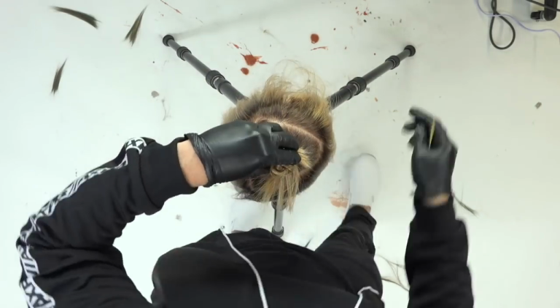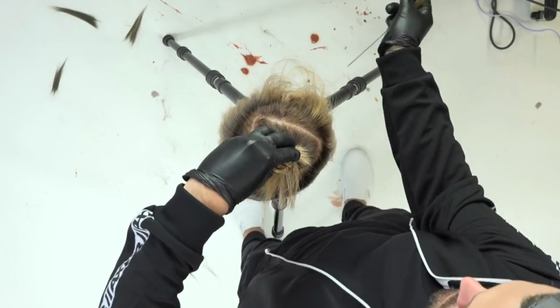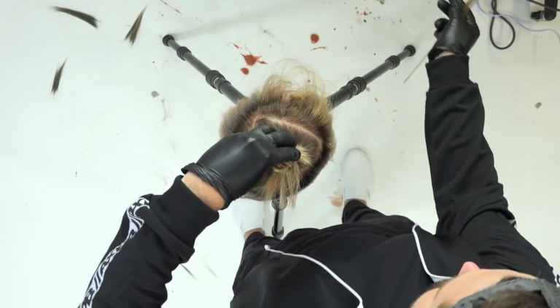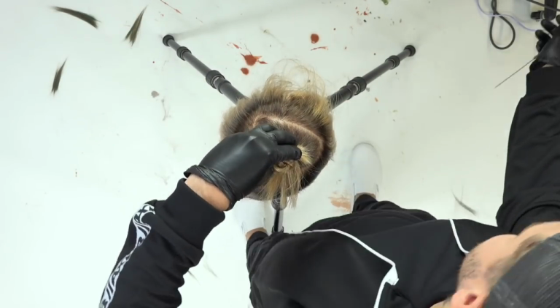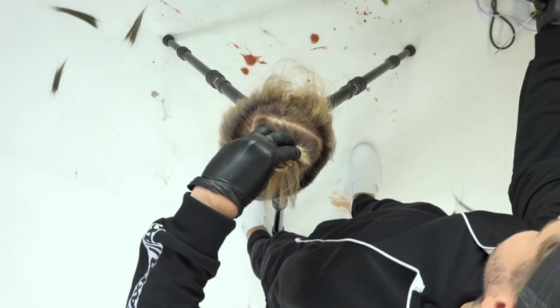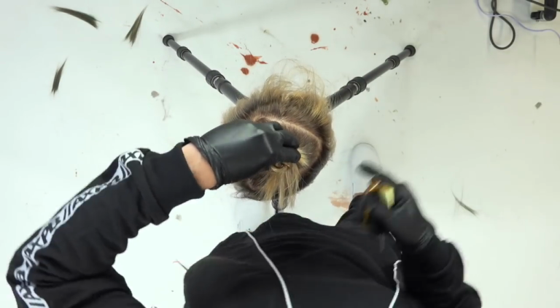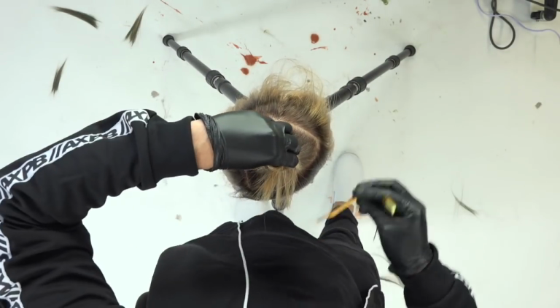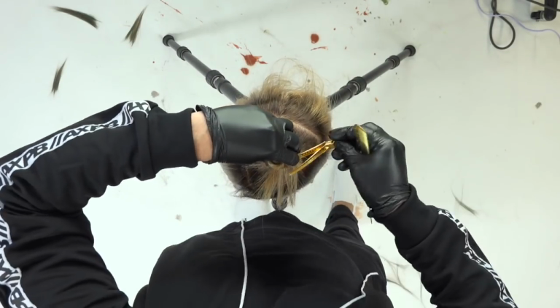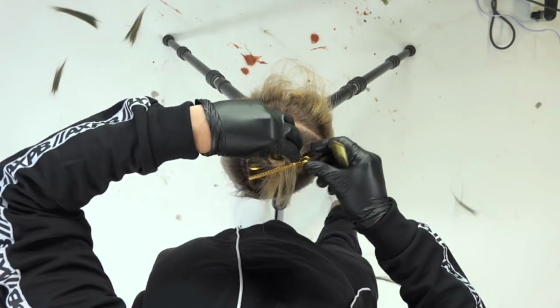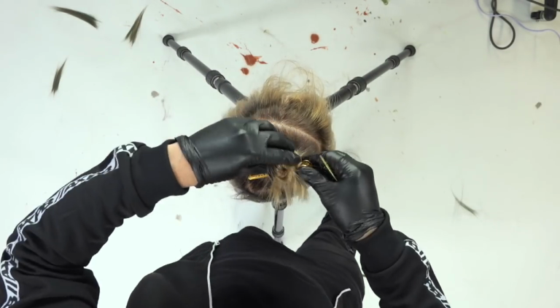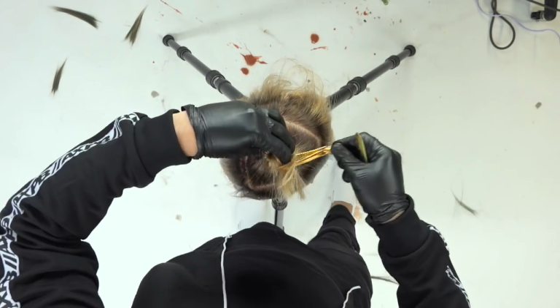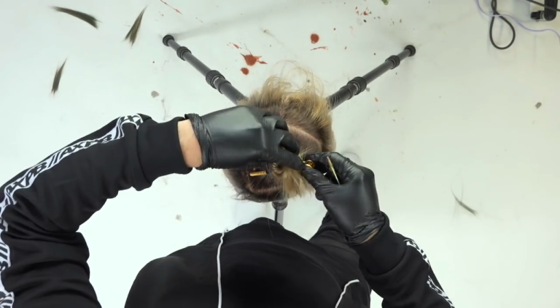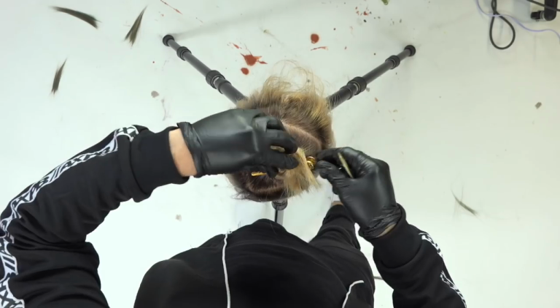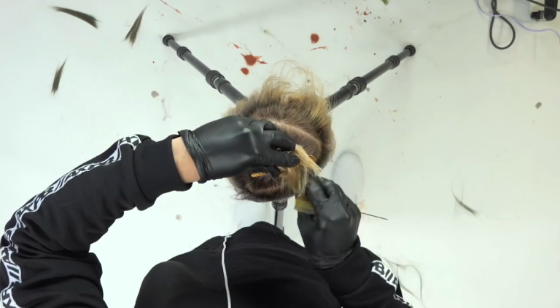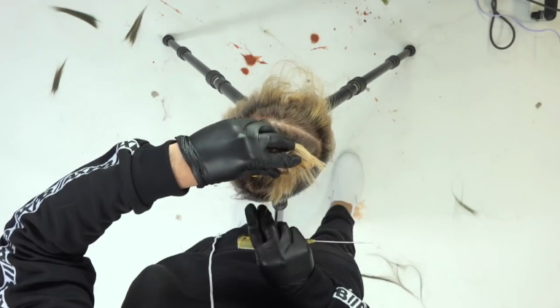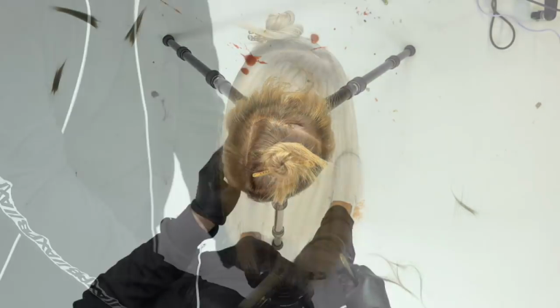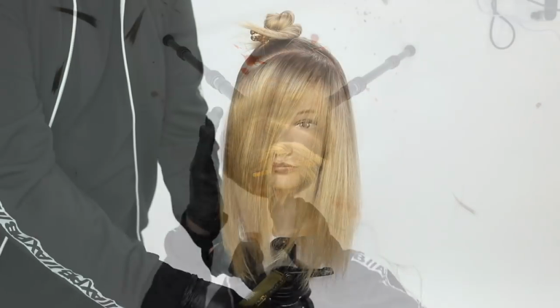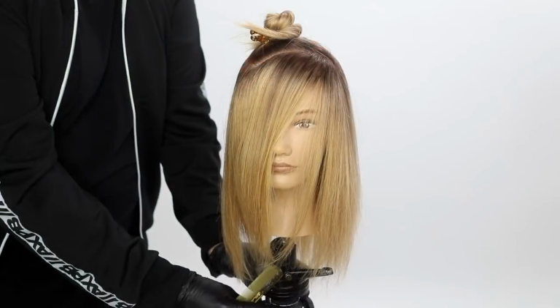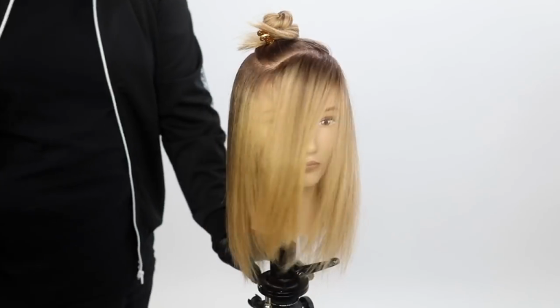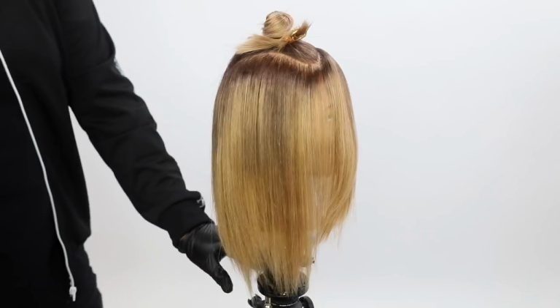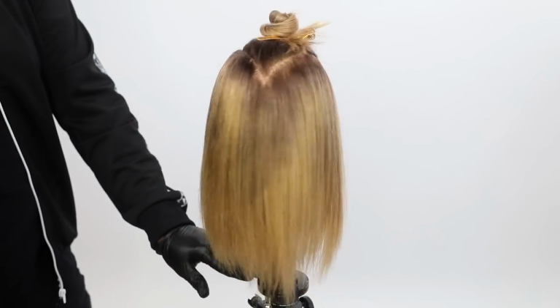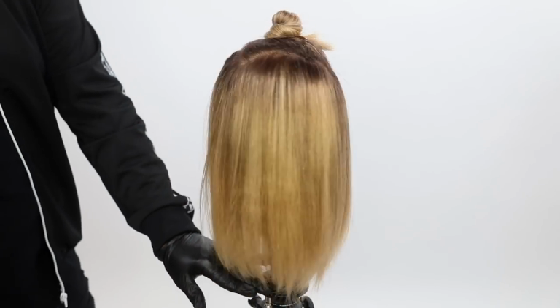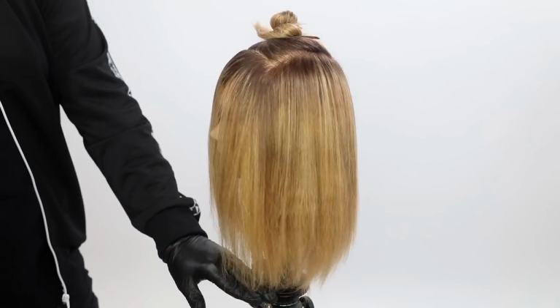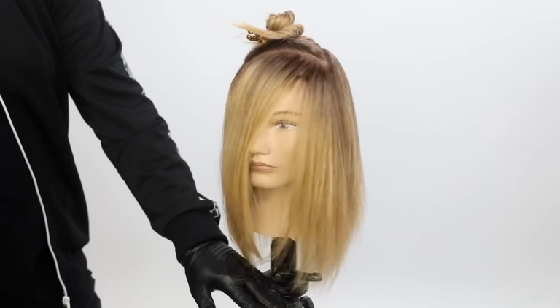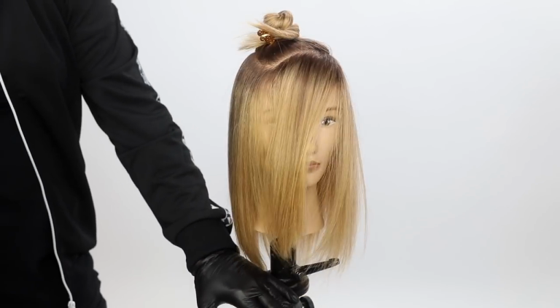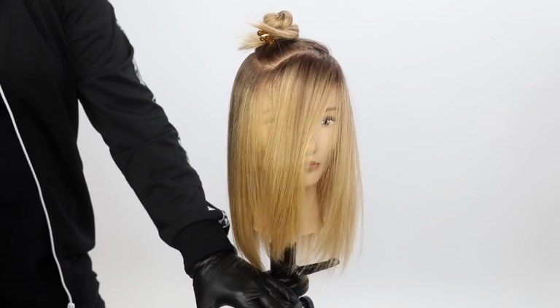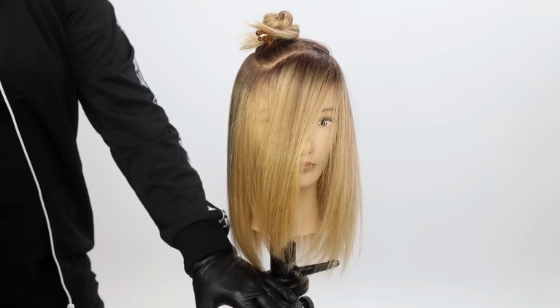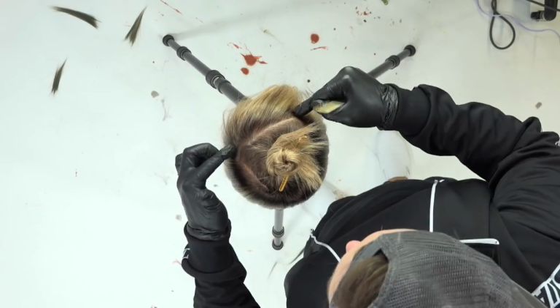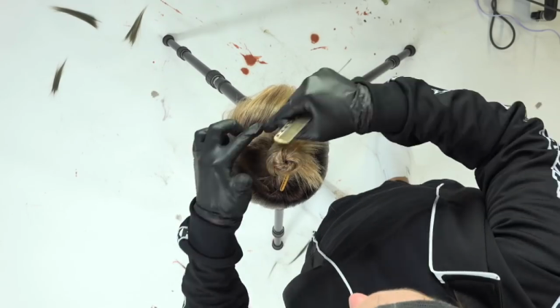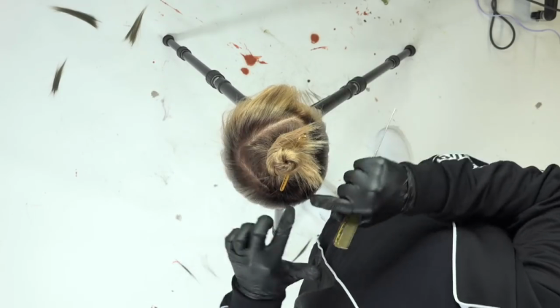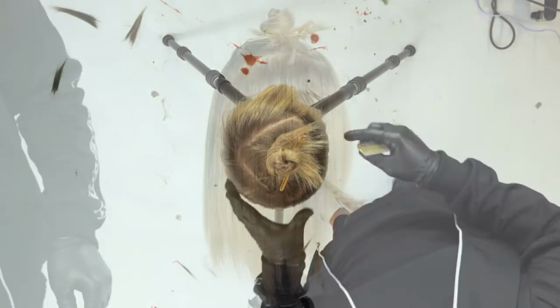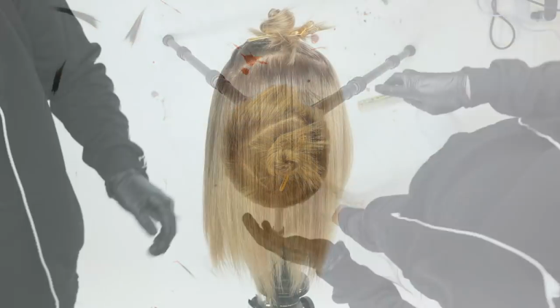I'm going to paint the peach tone all over the bottom. This particular guest was set up with a current root already. You can see that there's a shadowy root involved.